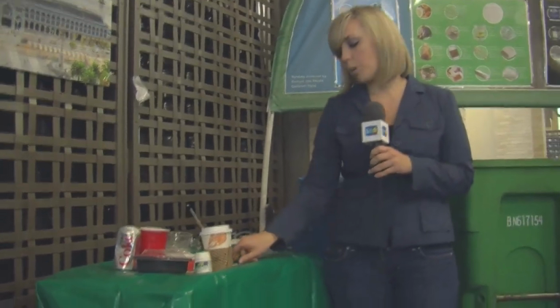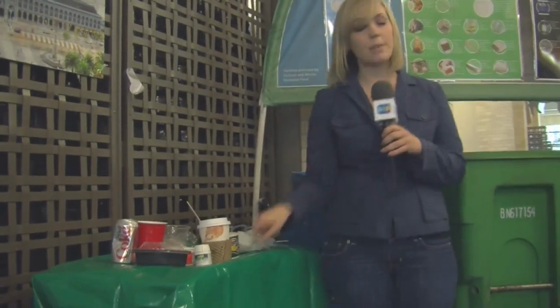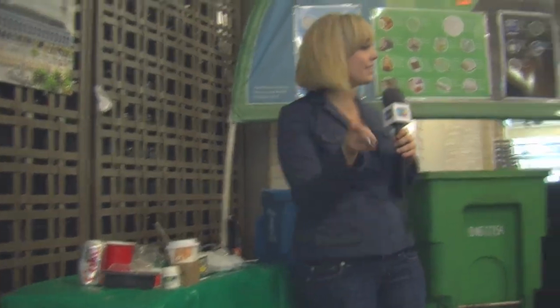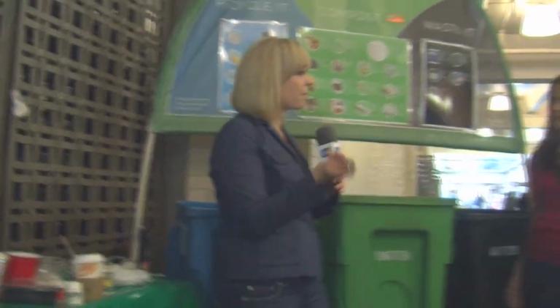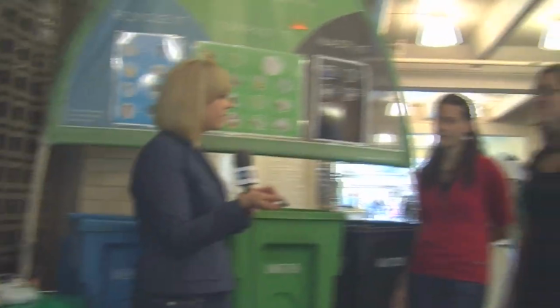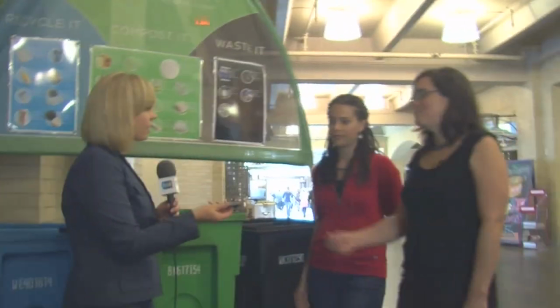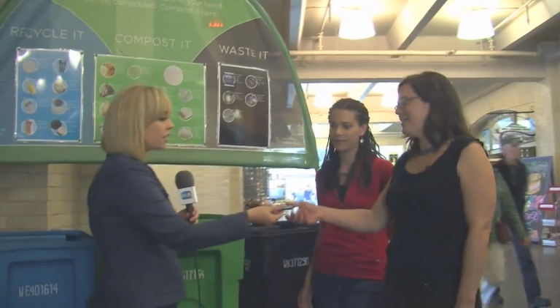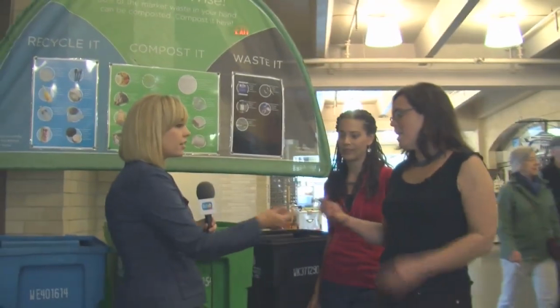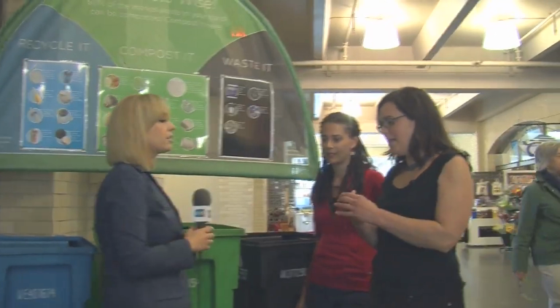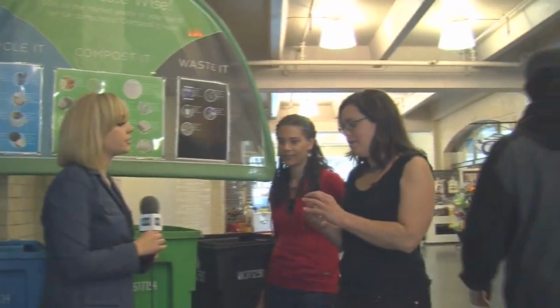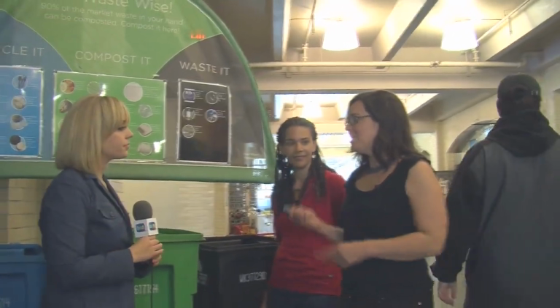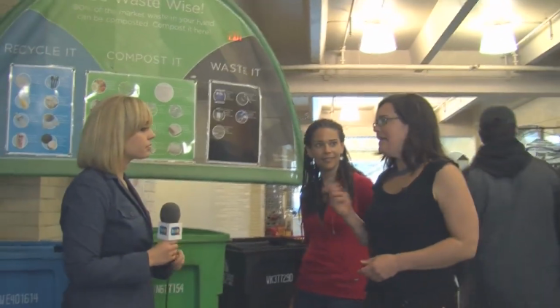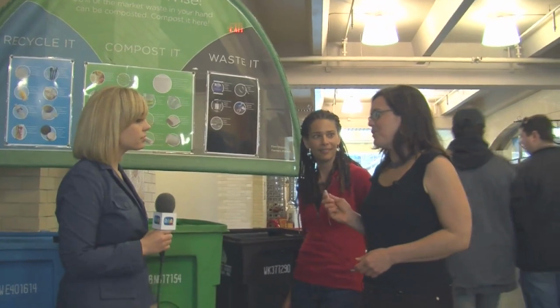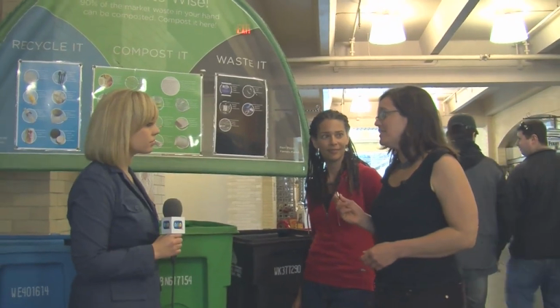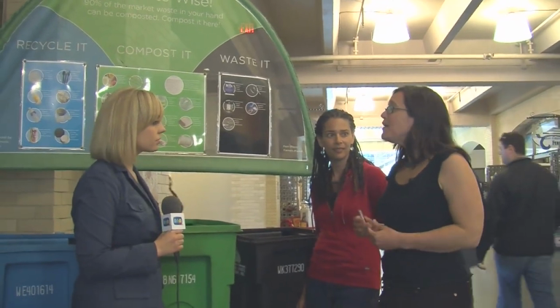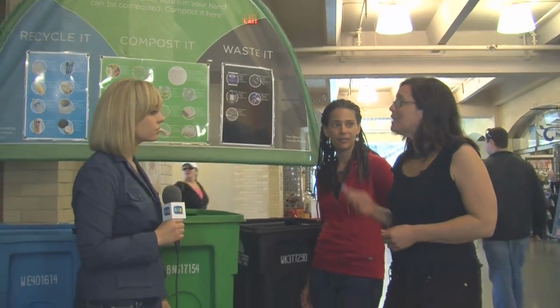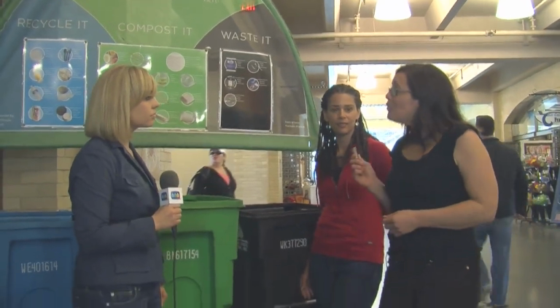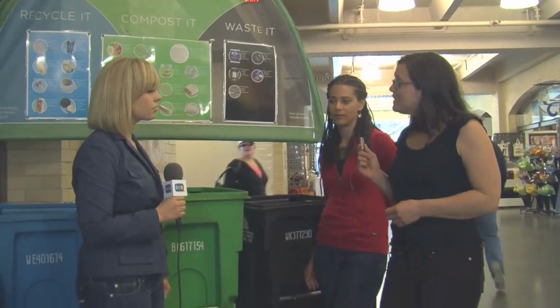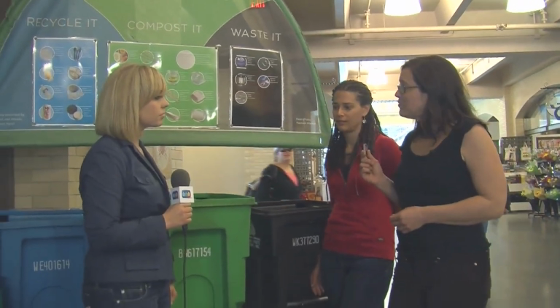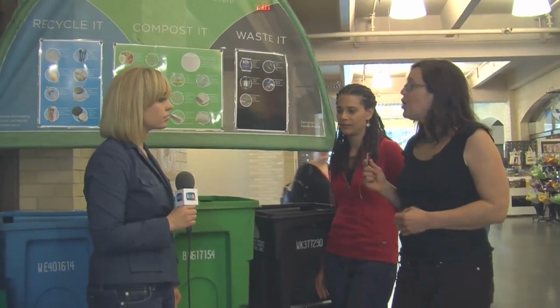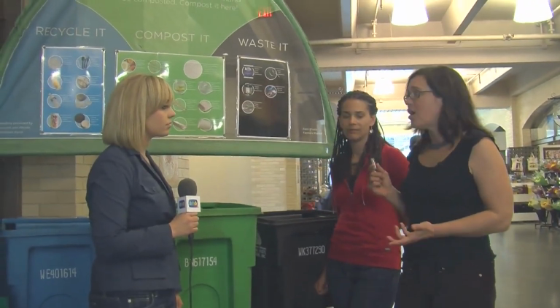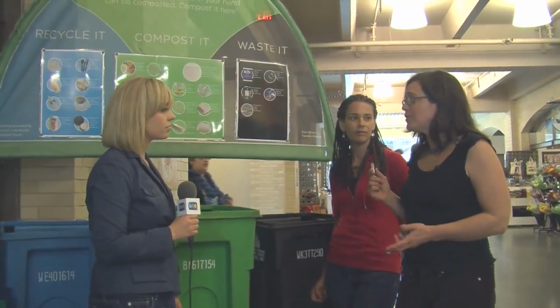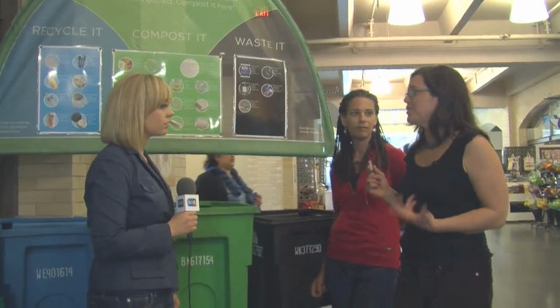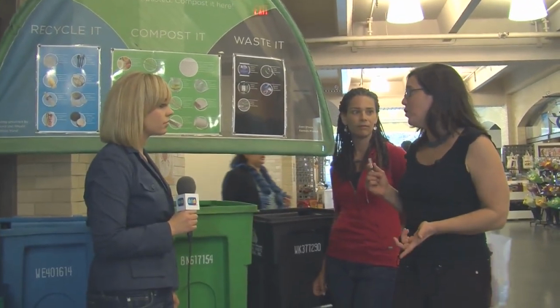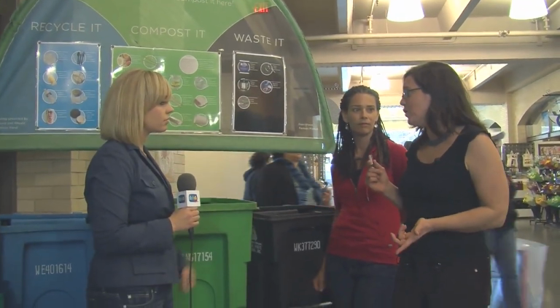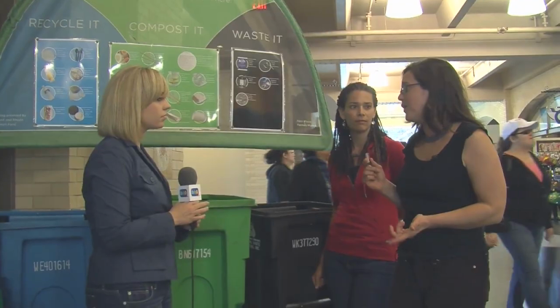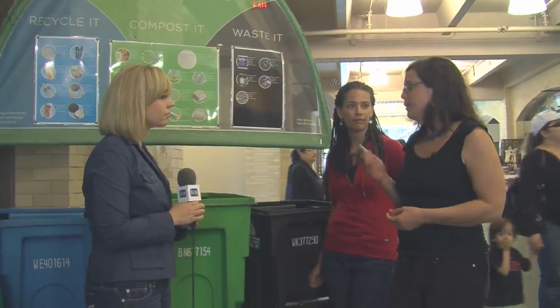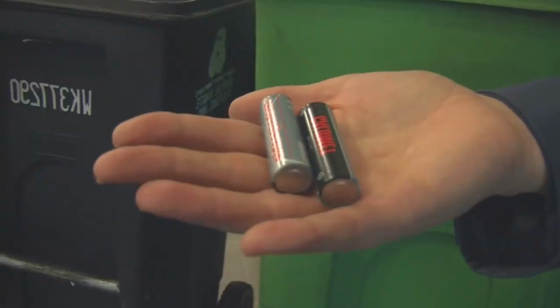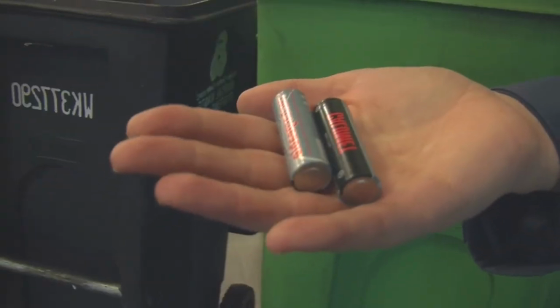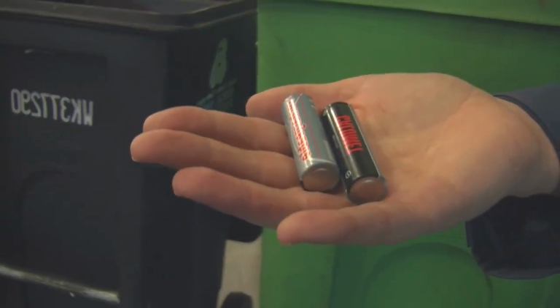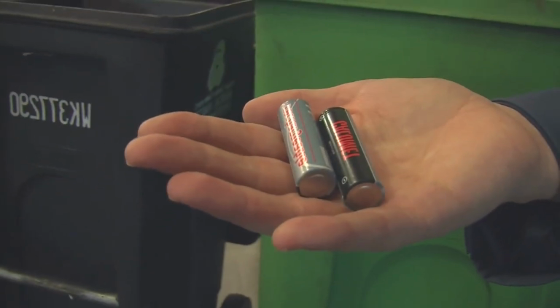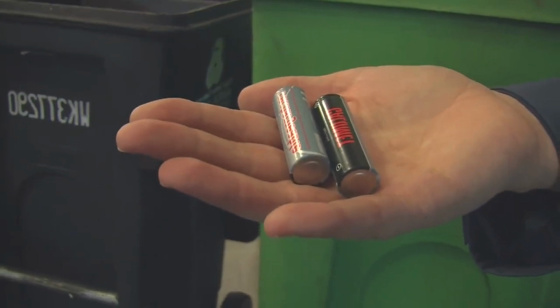What about a battery? That's an oddball item — it doesn't go in any of the three carts. But you can take batteries to any Walgreens in San Francisco. A lot of hardware stores, including Cole Hardware, will take batteries back for safe disposal and recycling.